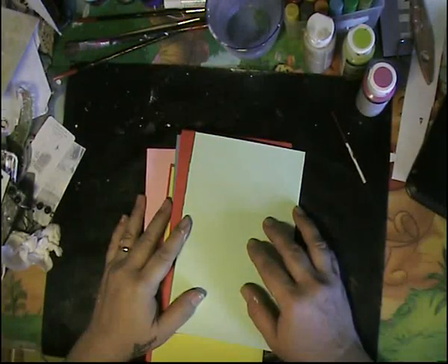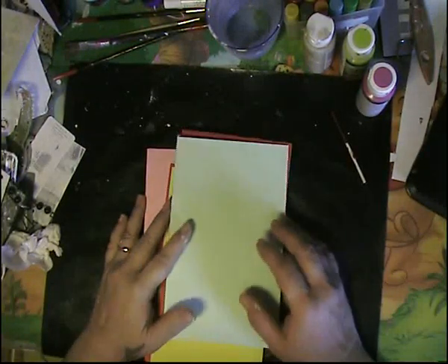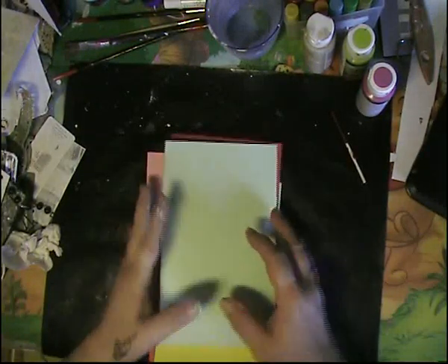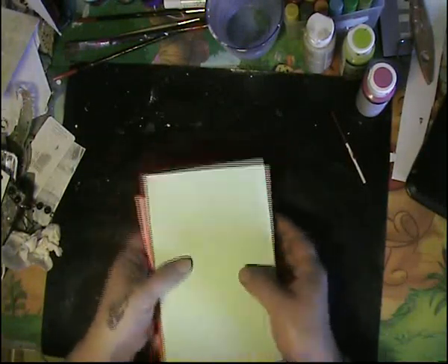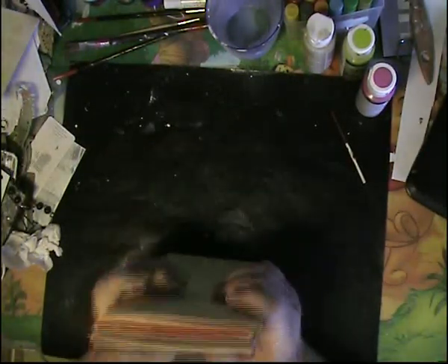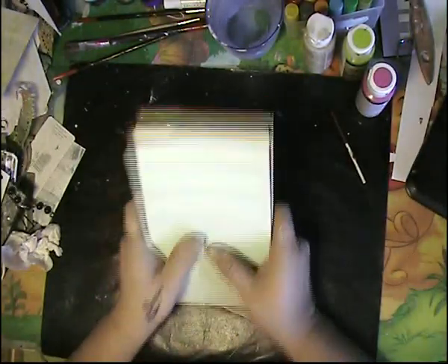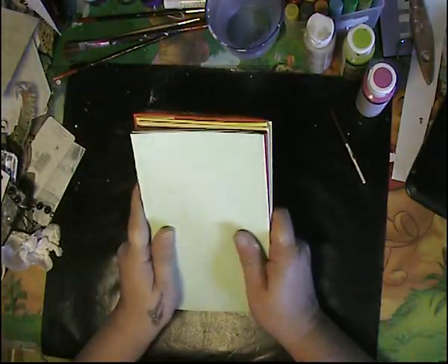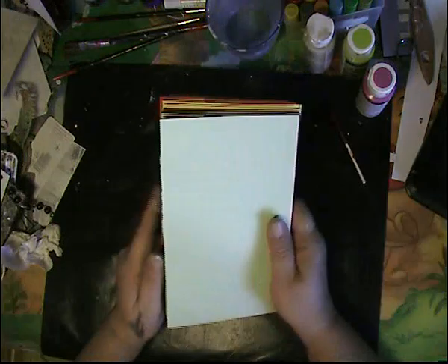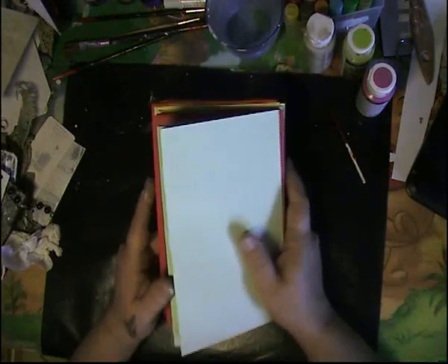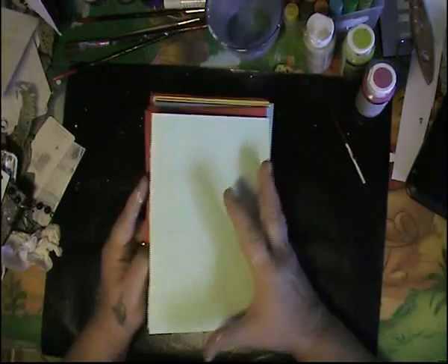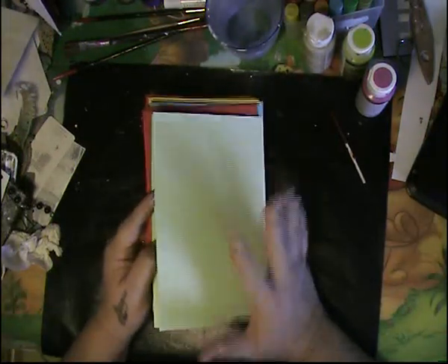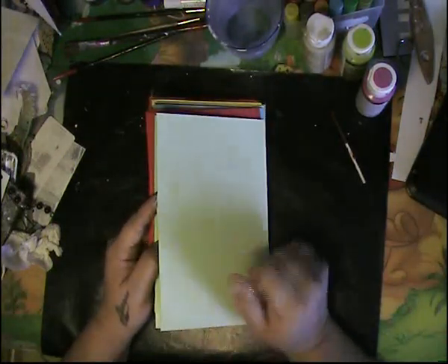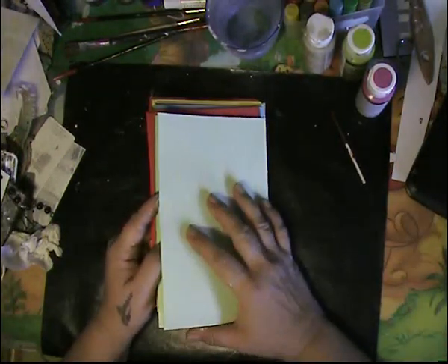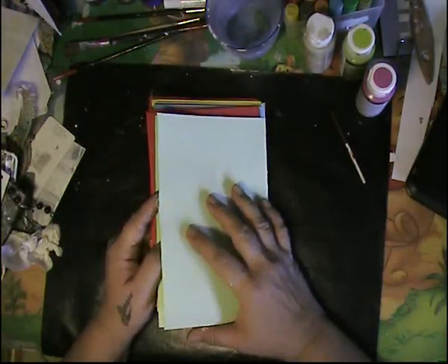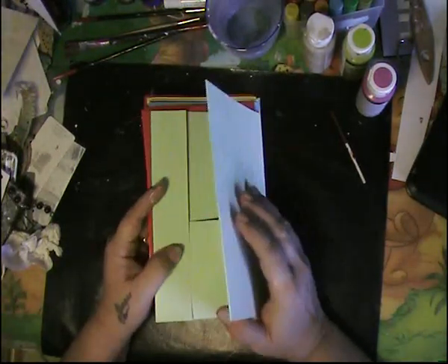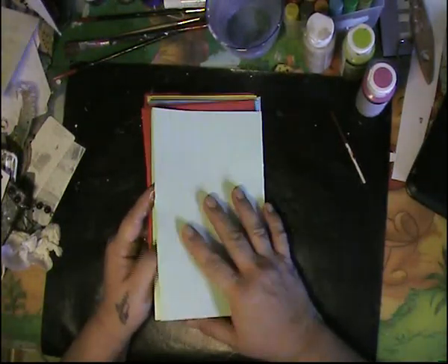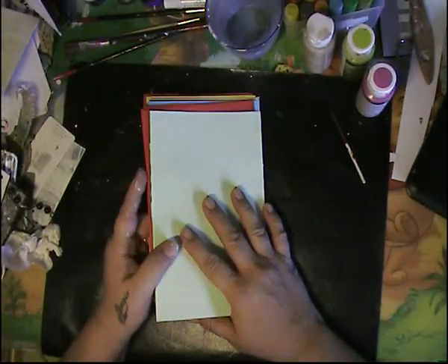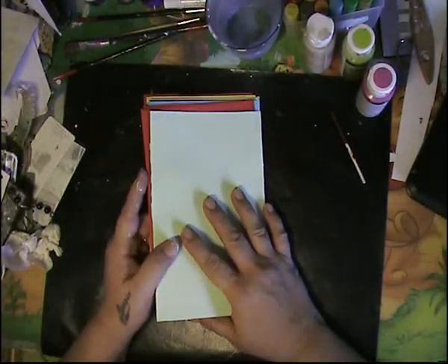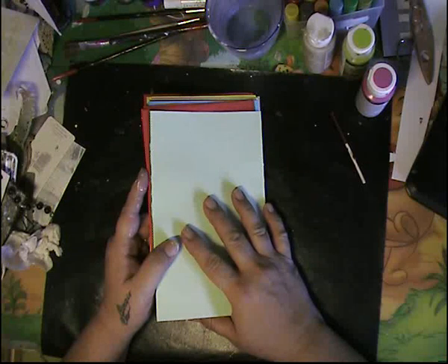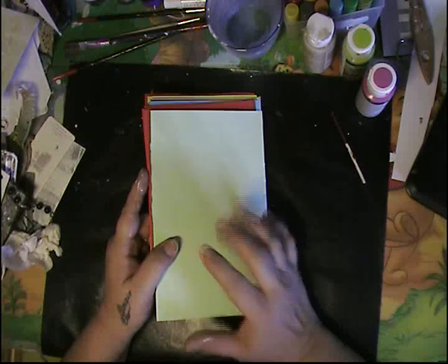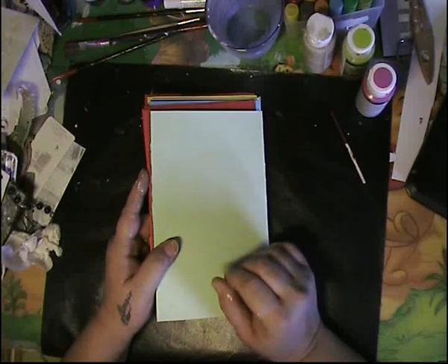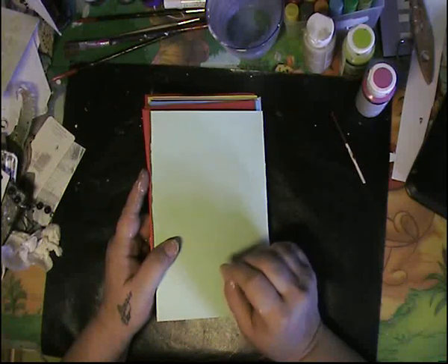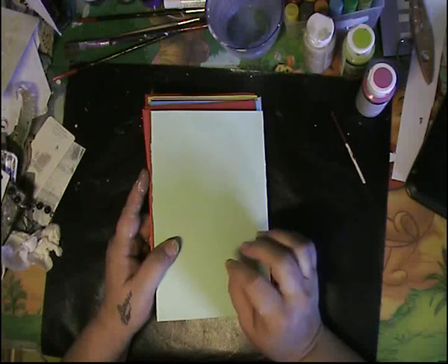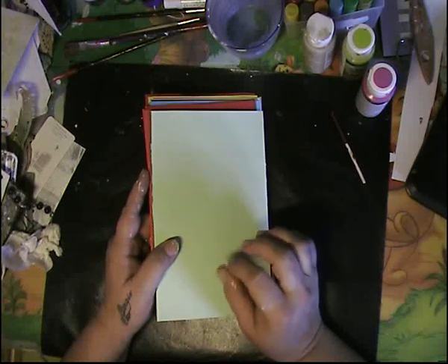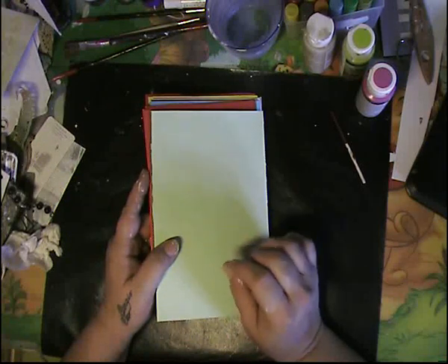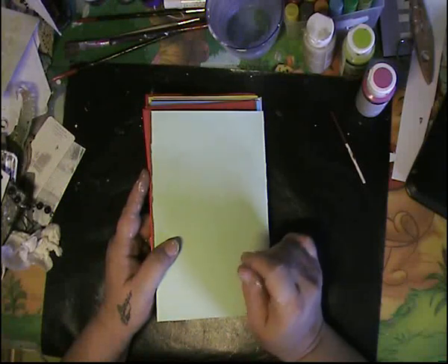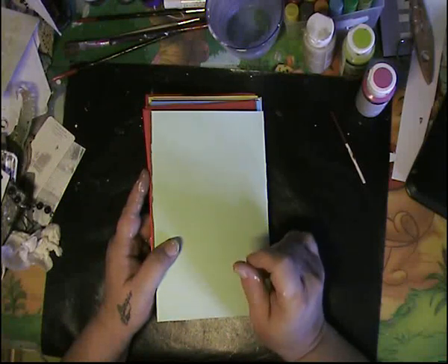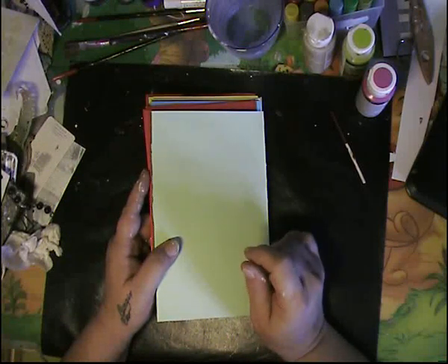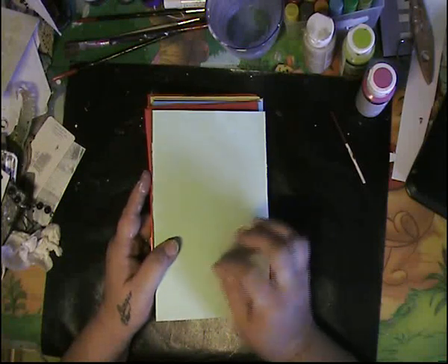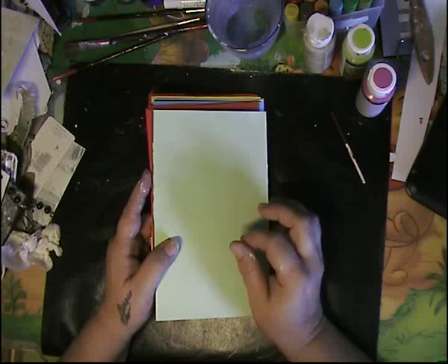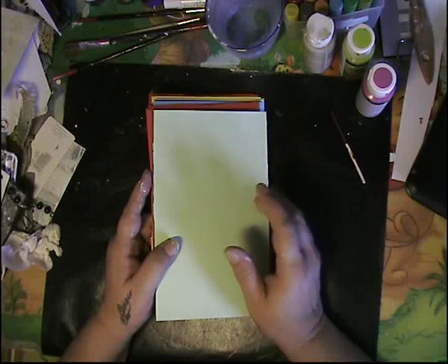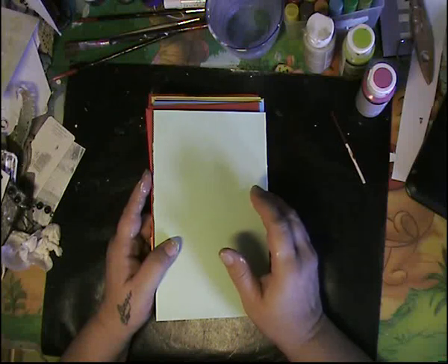Hi everybody, it's me Josie. I was just doing this — I've been doing it actually for a couple of days. I'm finally preparing my own journal, I guess.